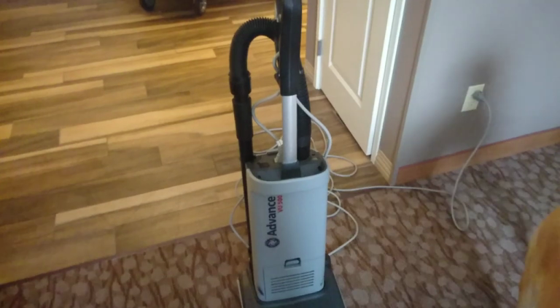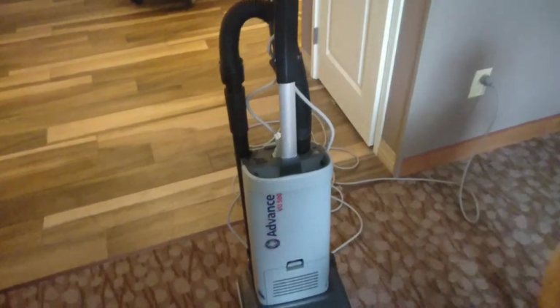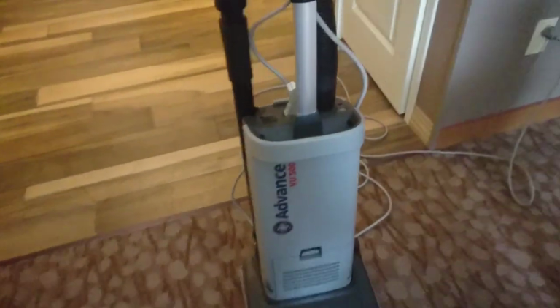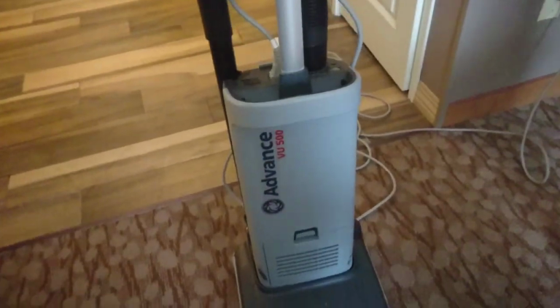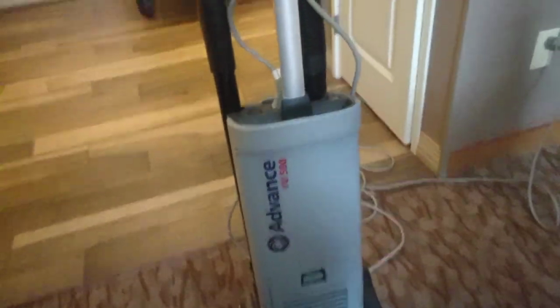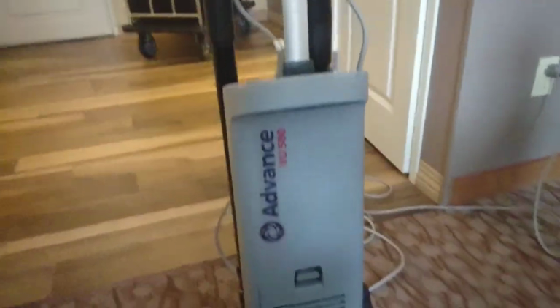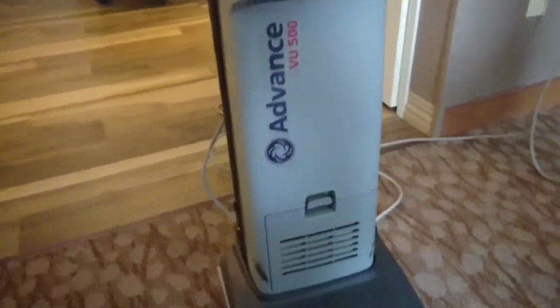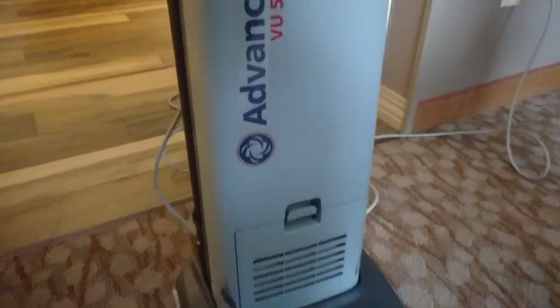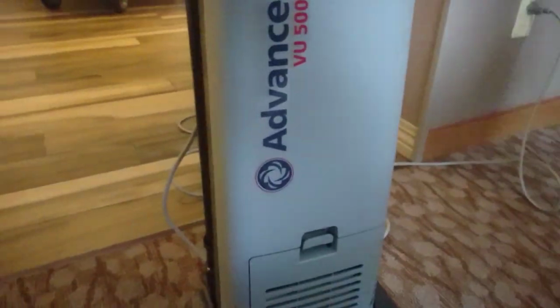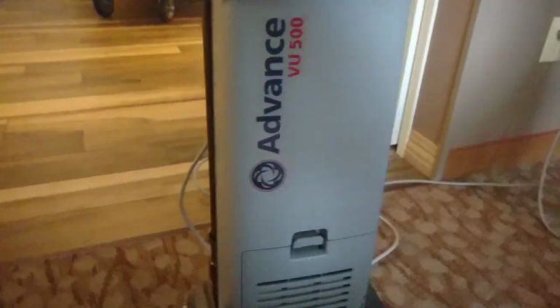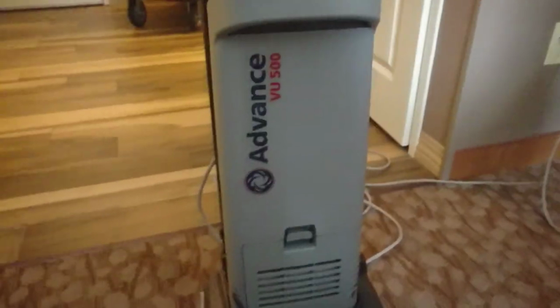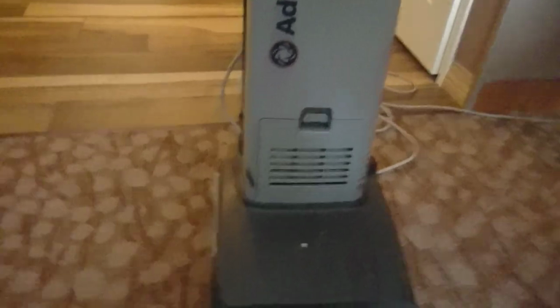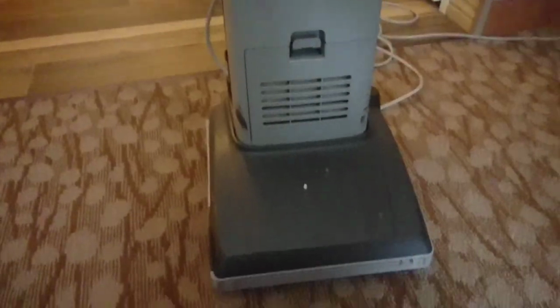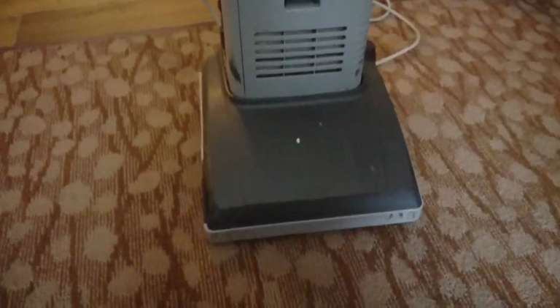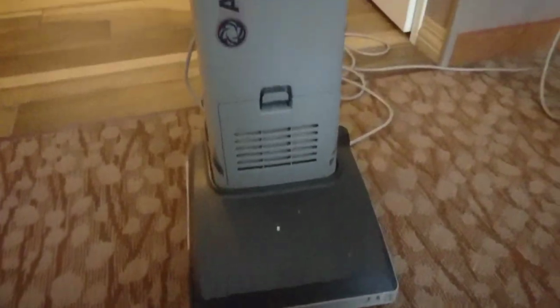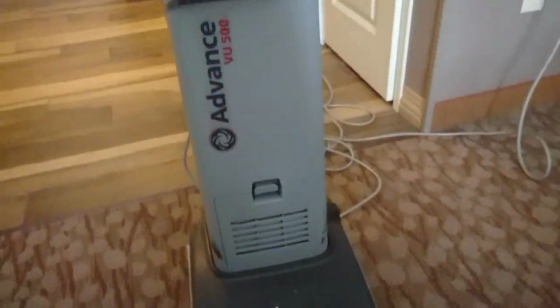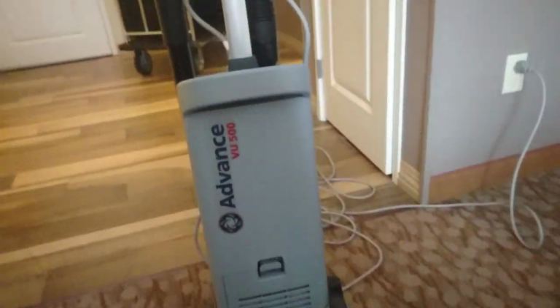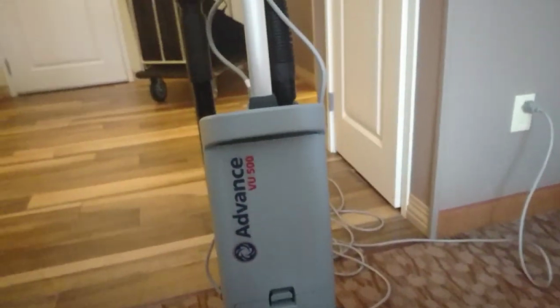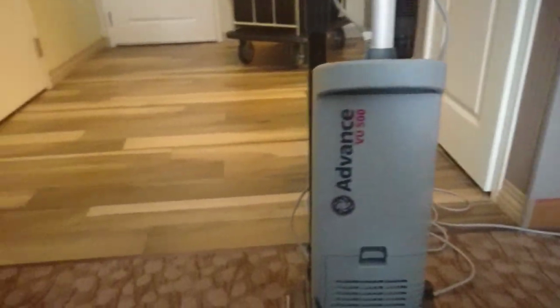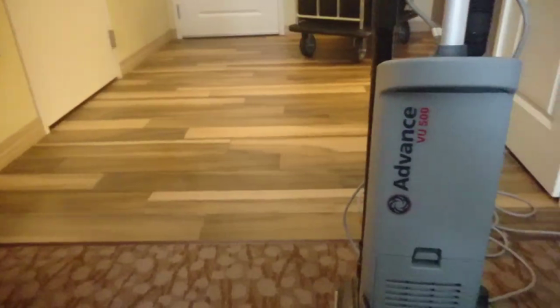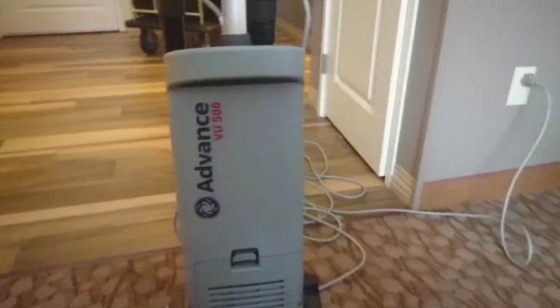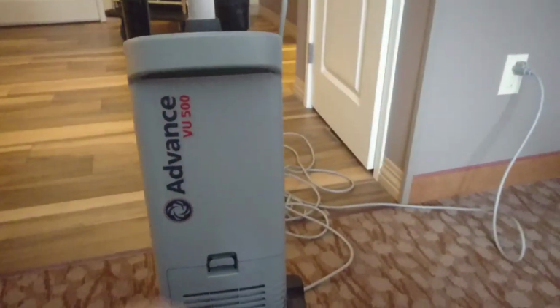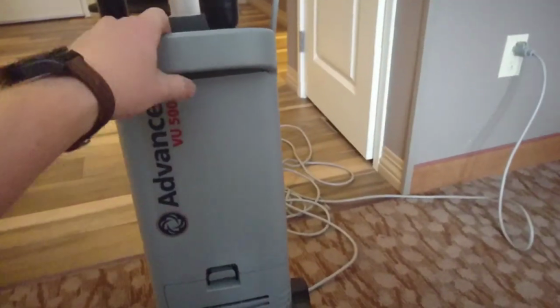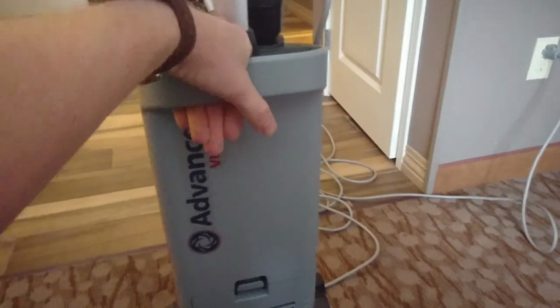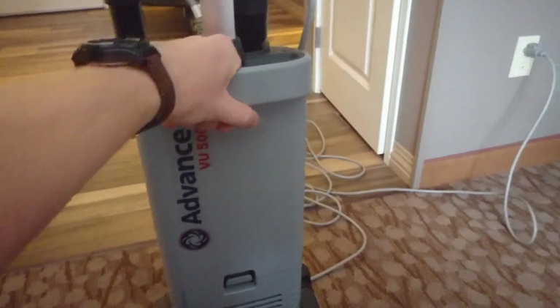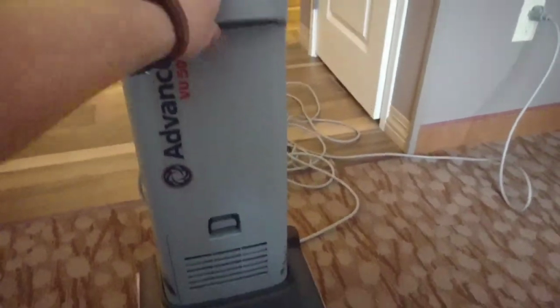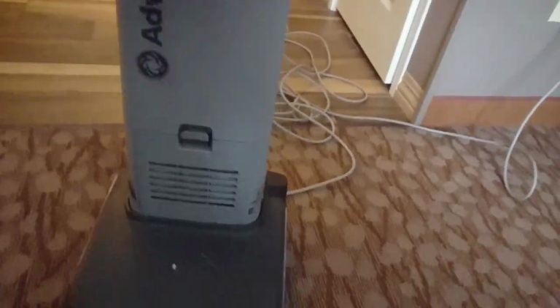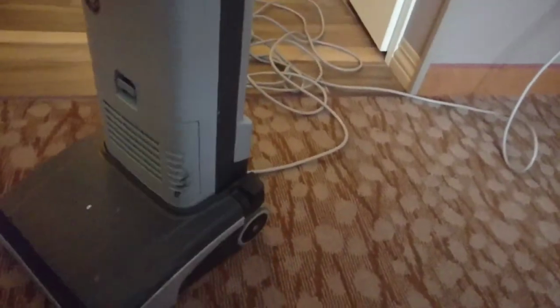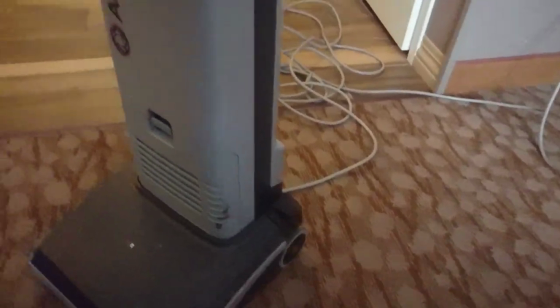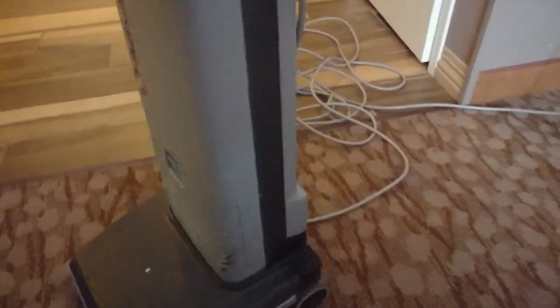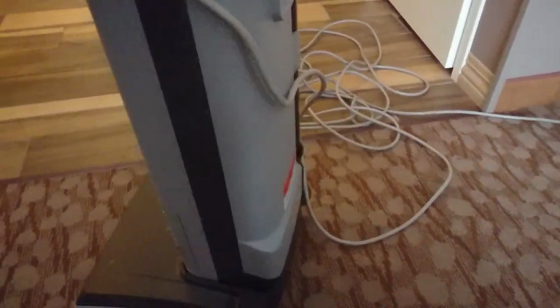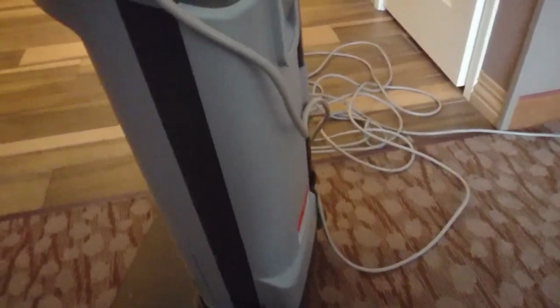Greetings YouTube. This is going to be a shorter than usual video. This is a Nilfisk Vance VU500. I just borrowed this from the maid because we spilled some dog food and I wanted to pick it up real quick. And it is quite the little commercial beast.